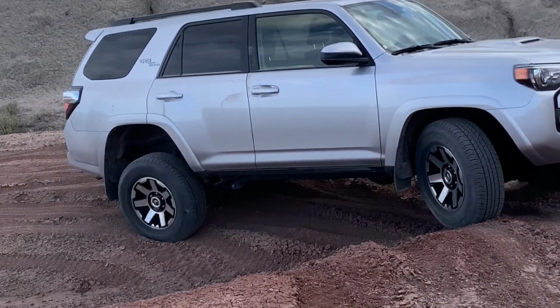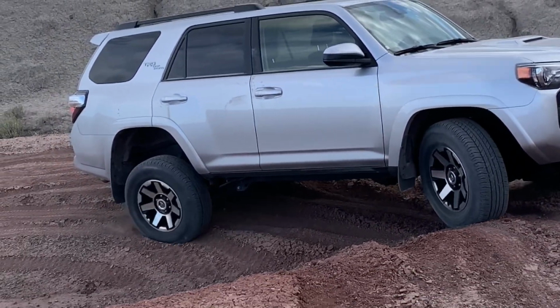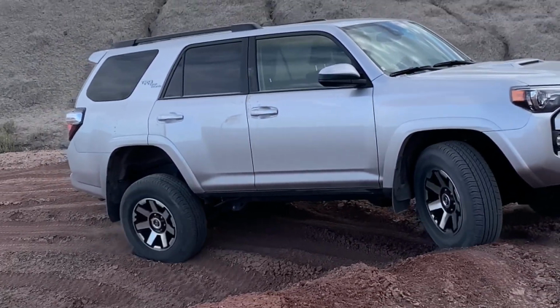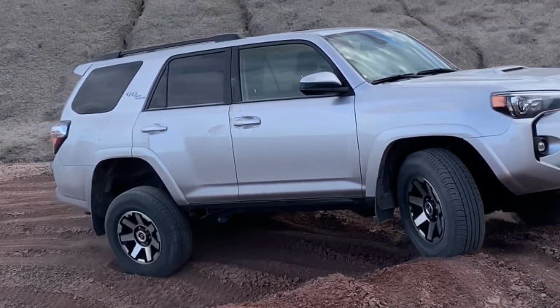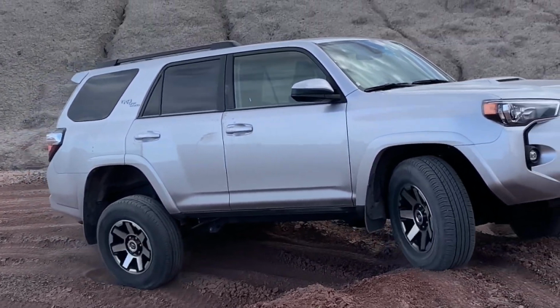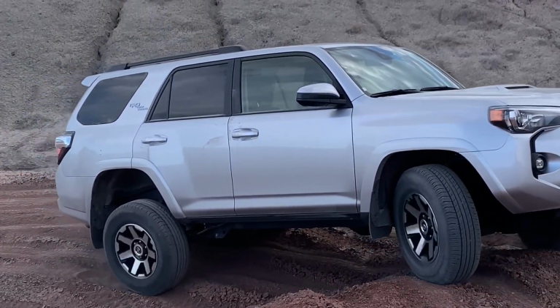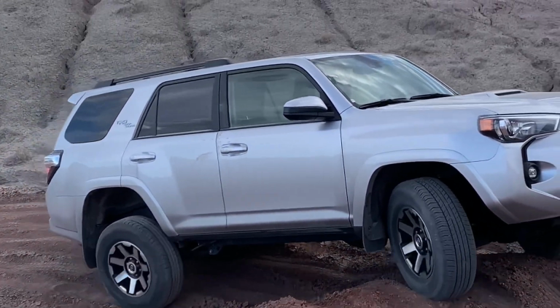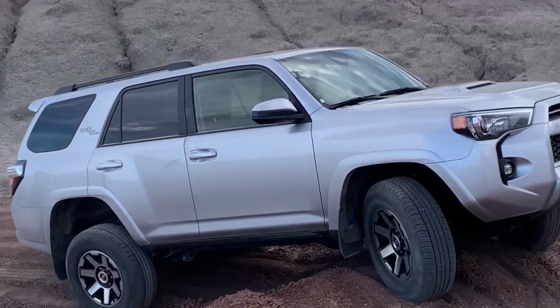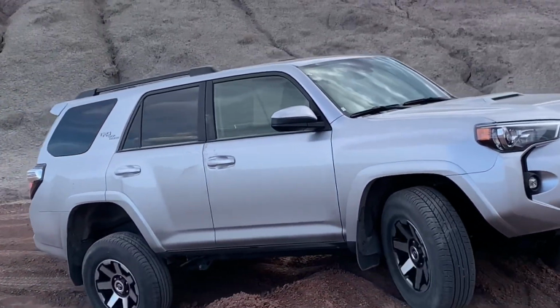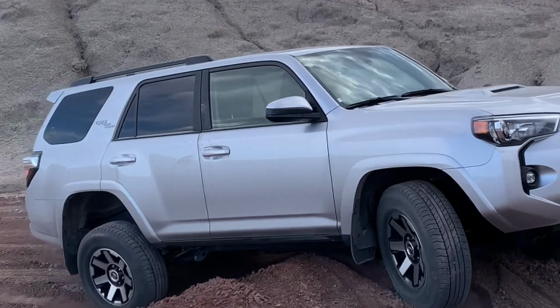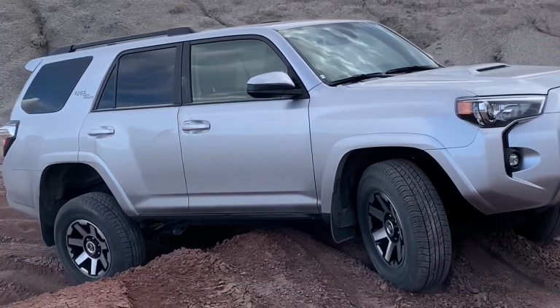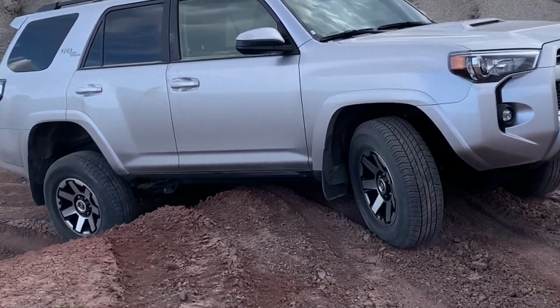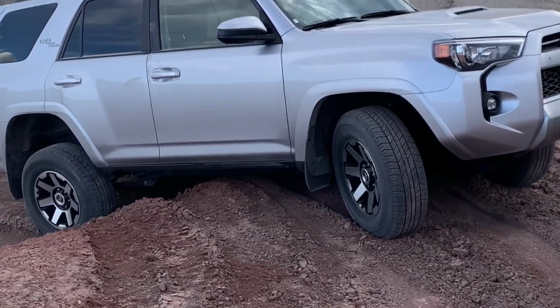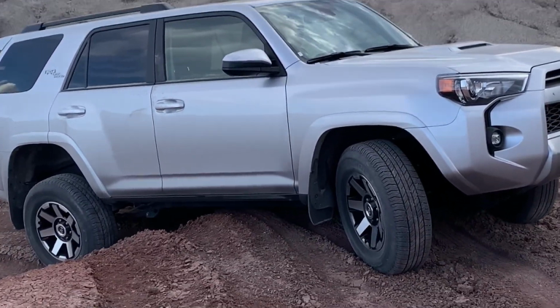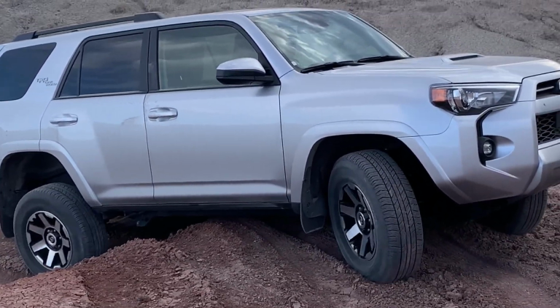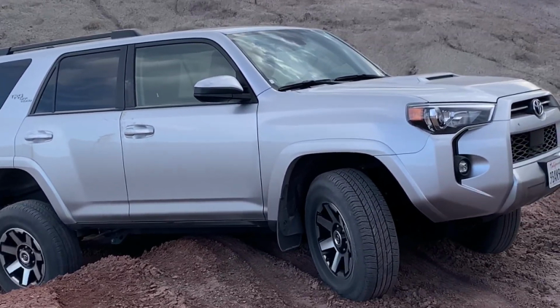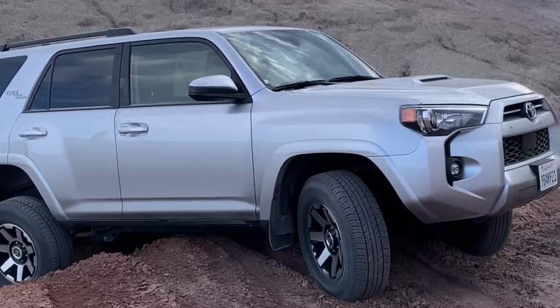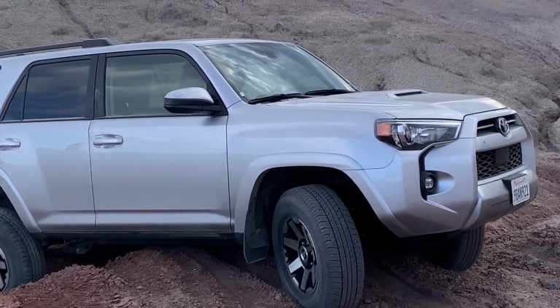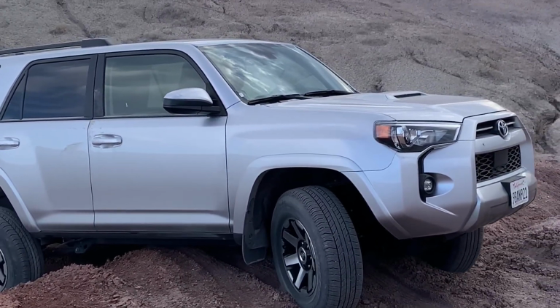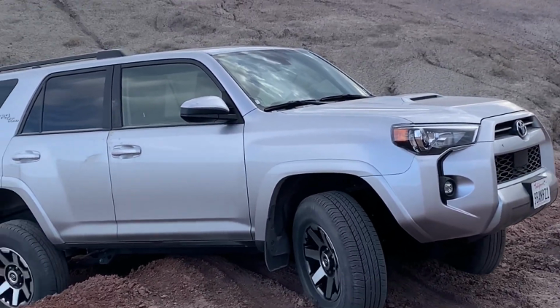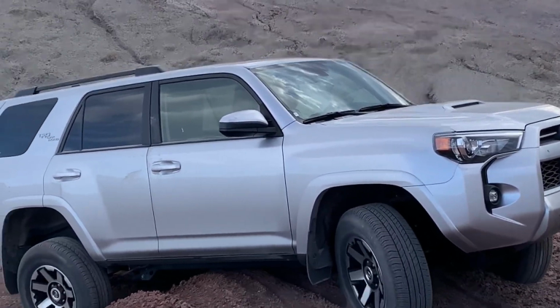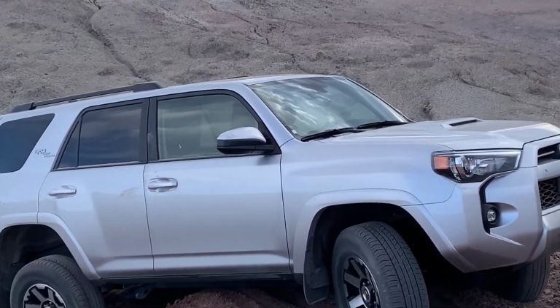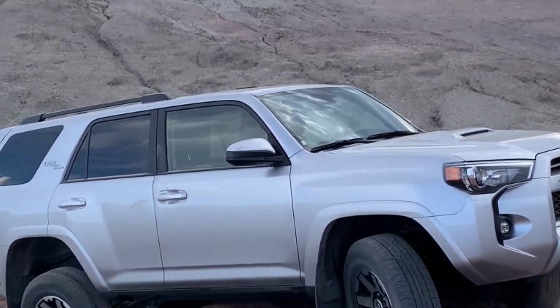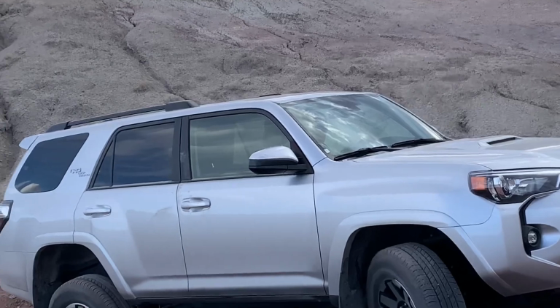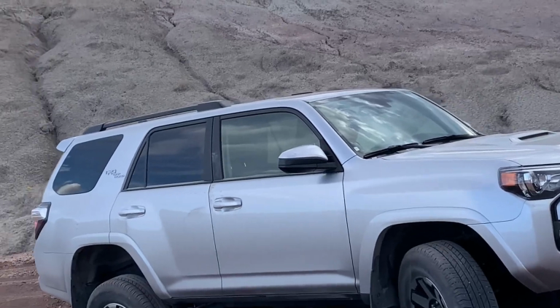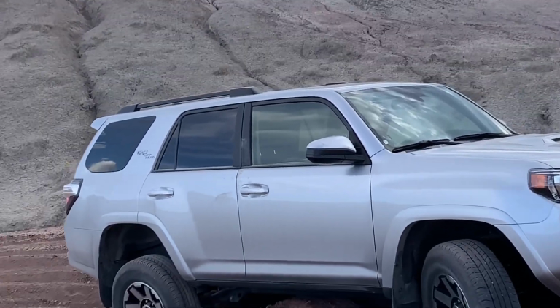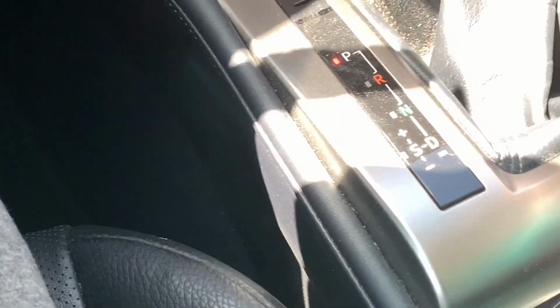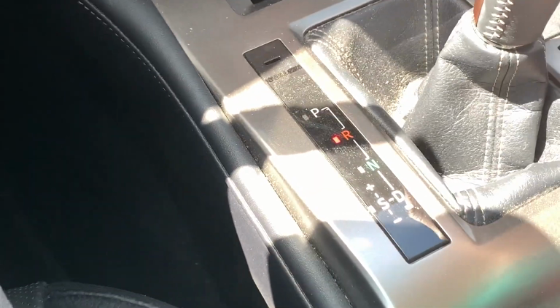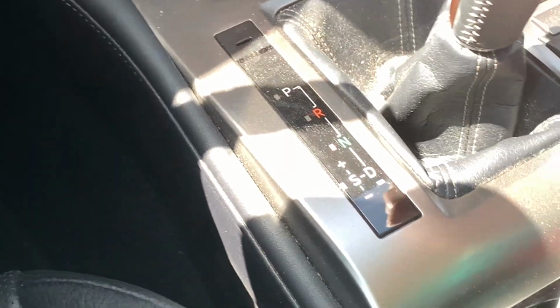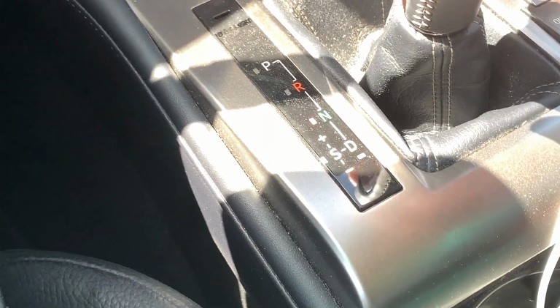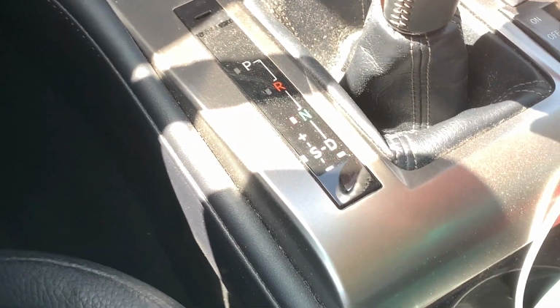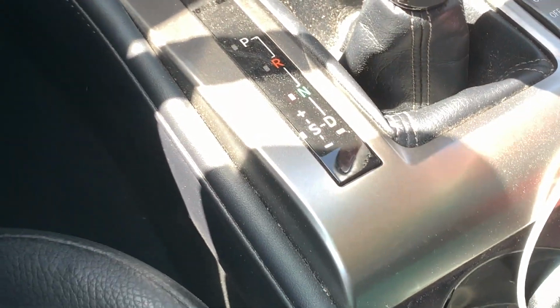Activation of ATRAC is different in every vehicle. In a 4Runner, the ATRAC button is on the roof console, while in a Lexus GX or LX, it is automatic whenever you engage 4Low.